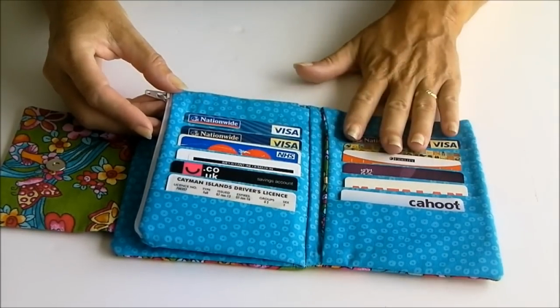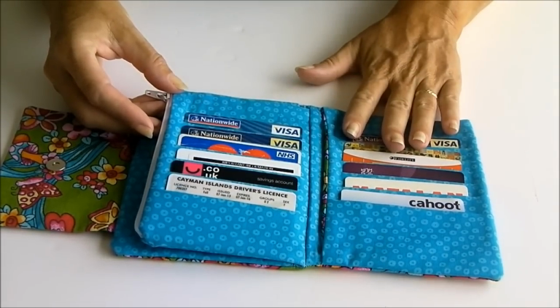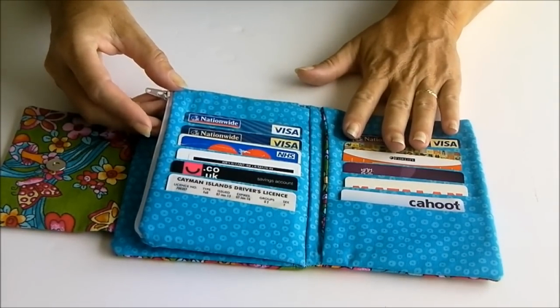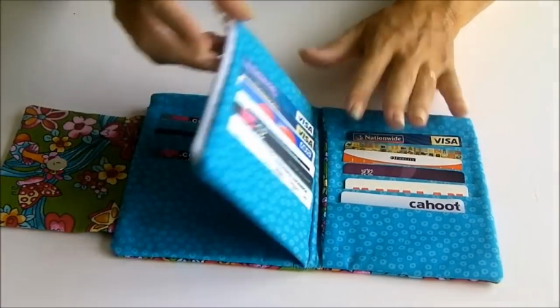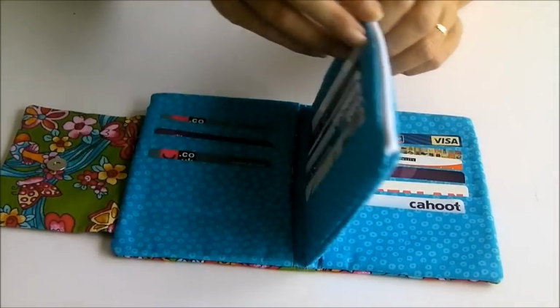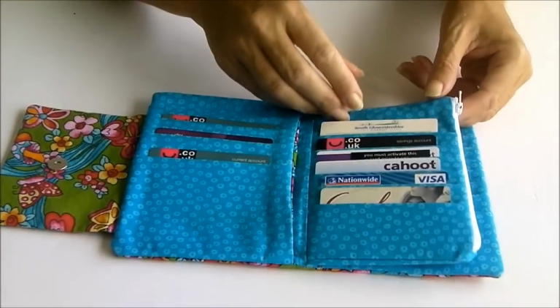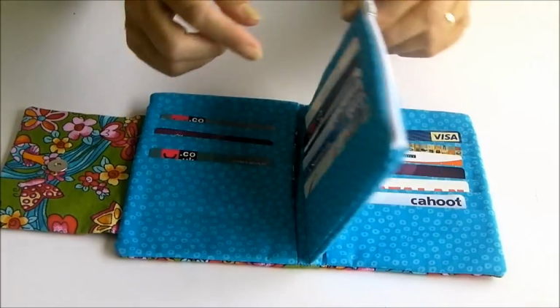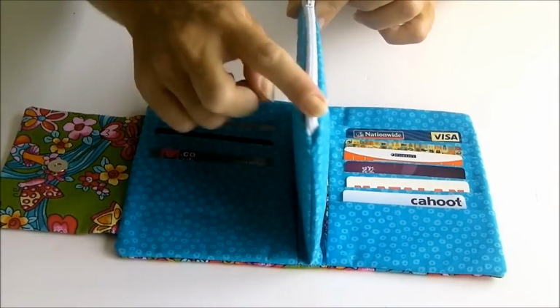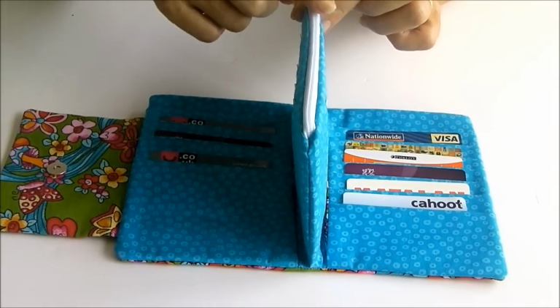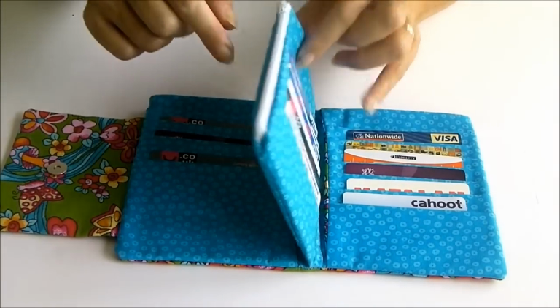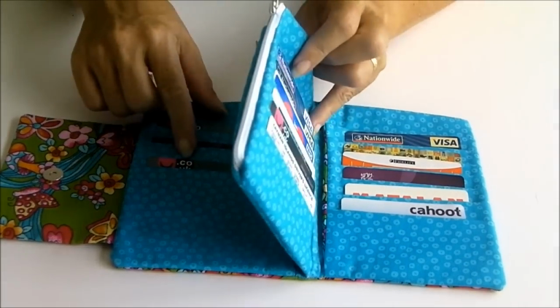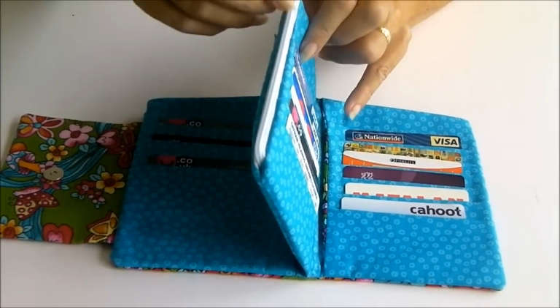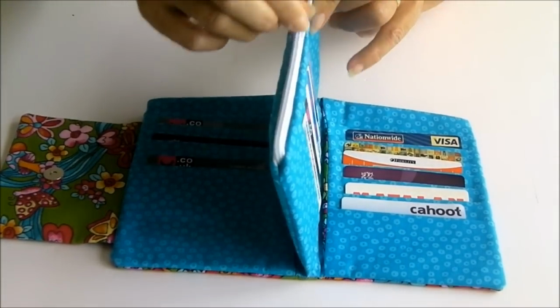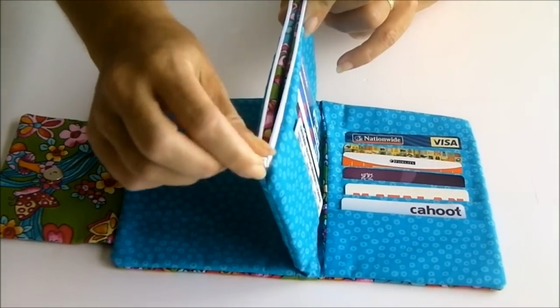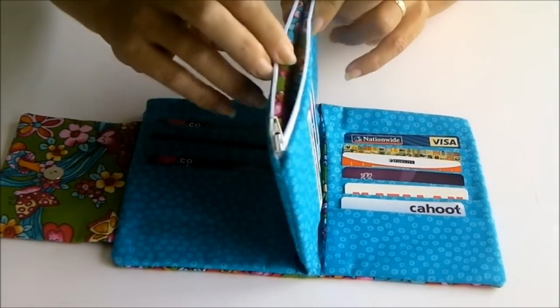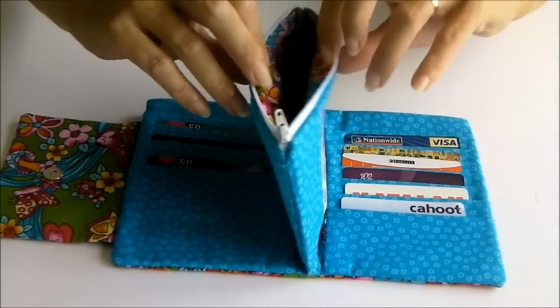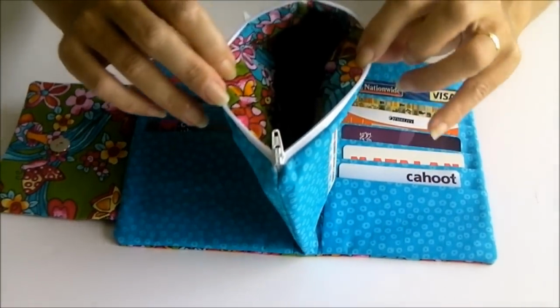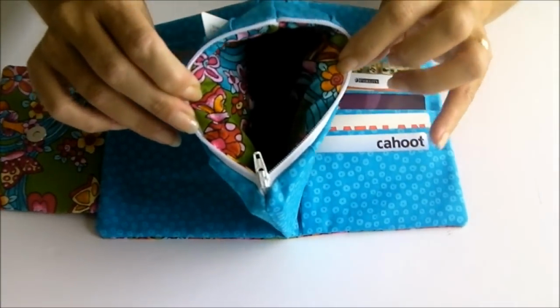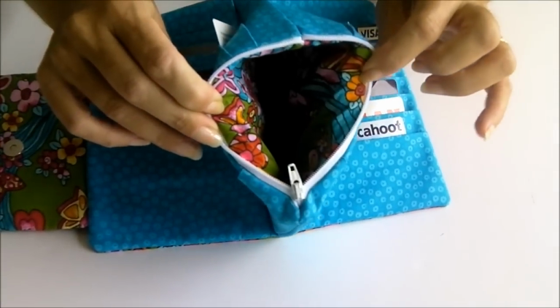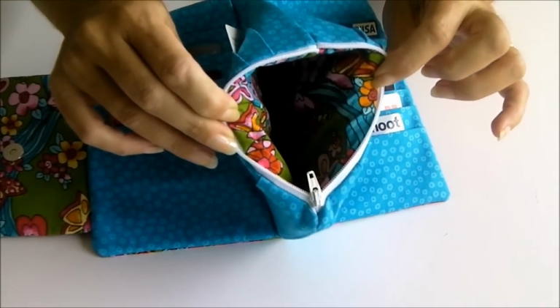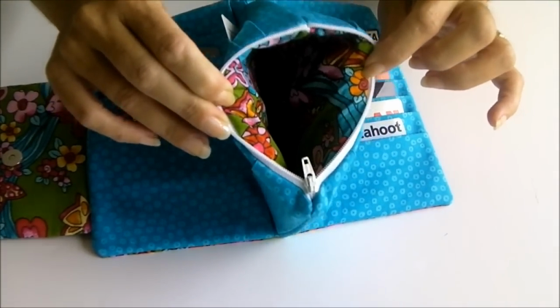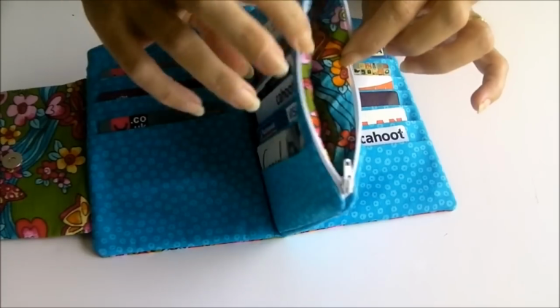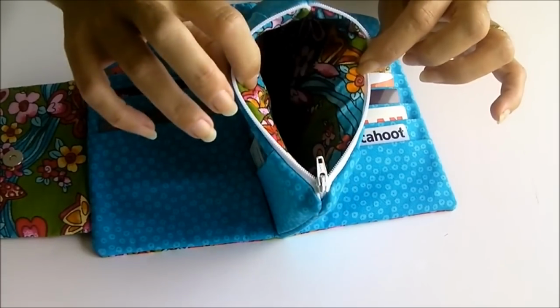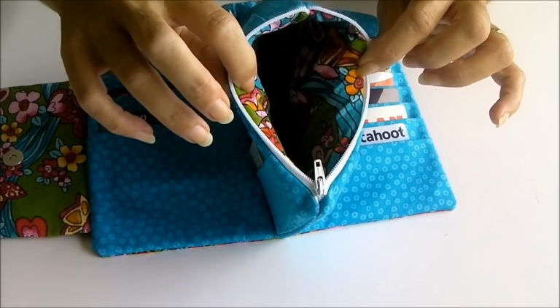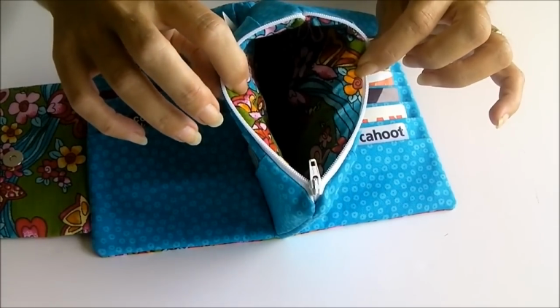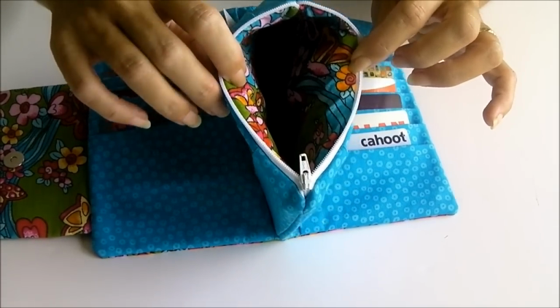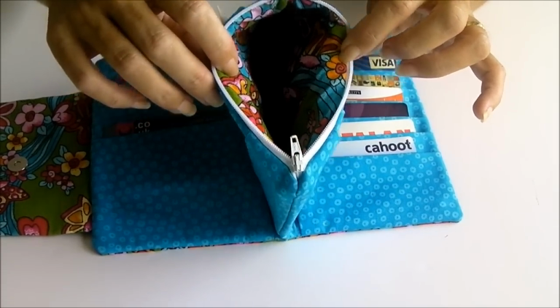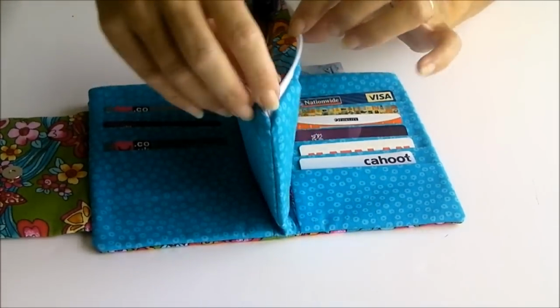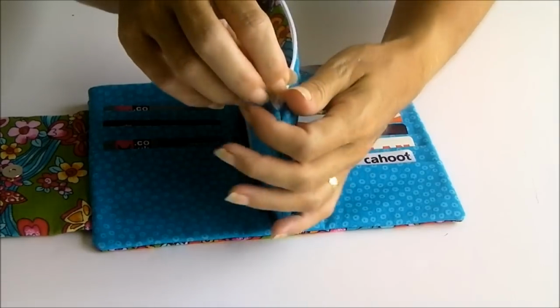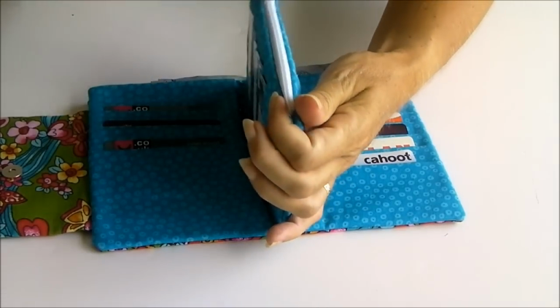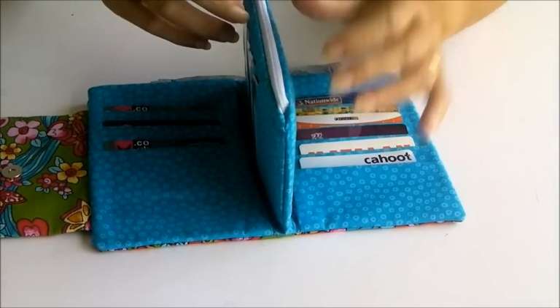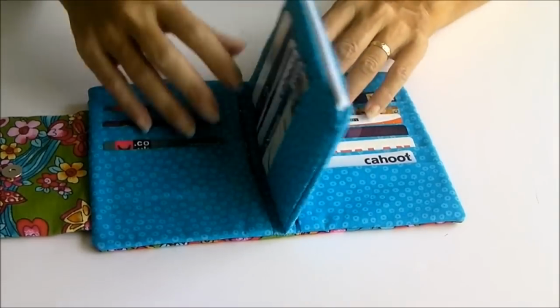It takes a total of 28 cards. It also has a zipper pocket in this section just here — if you undo this, inside you've got a zipper pocket where you can put all of your coins or whatever else you want to.